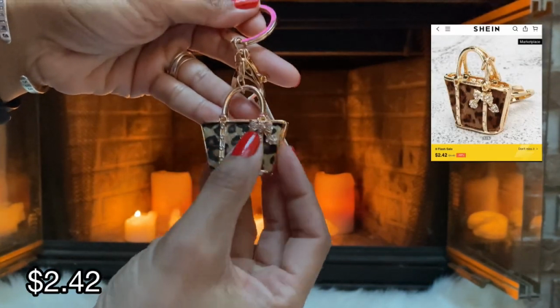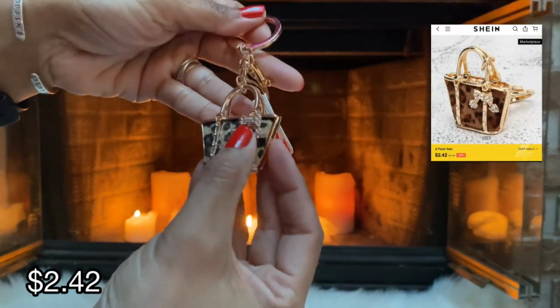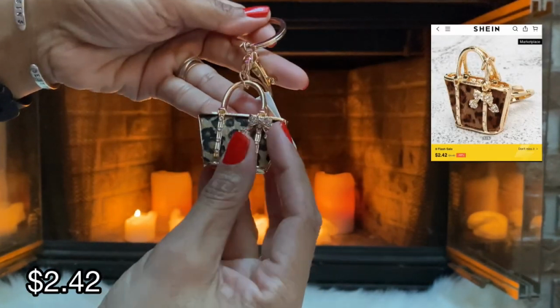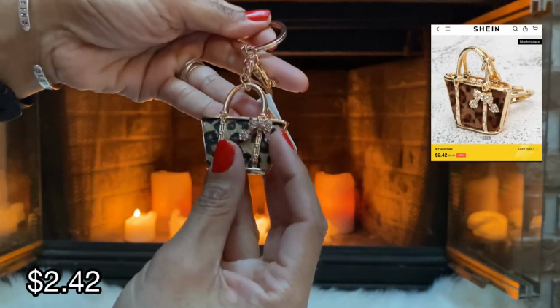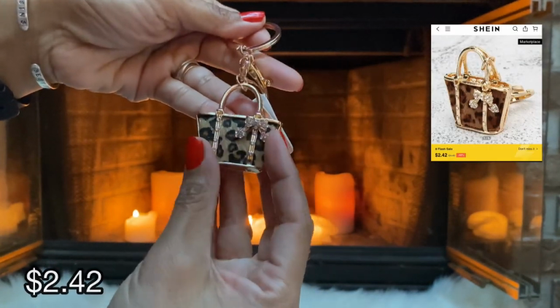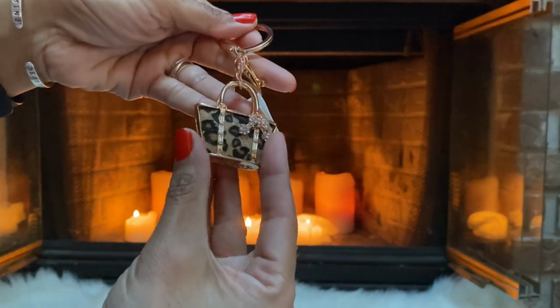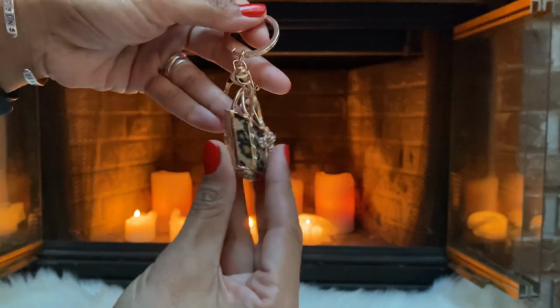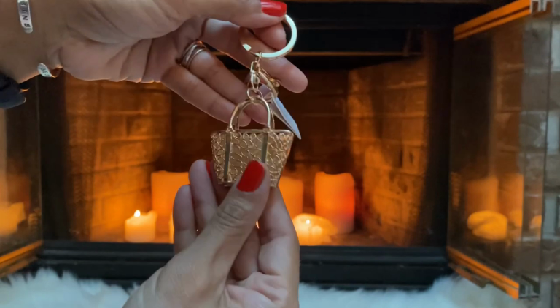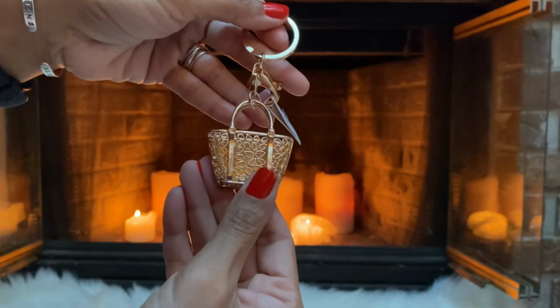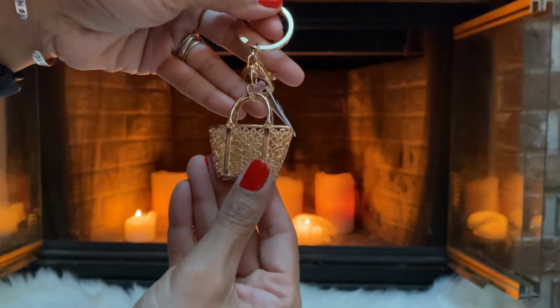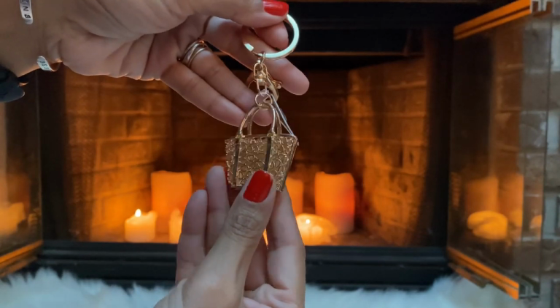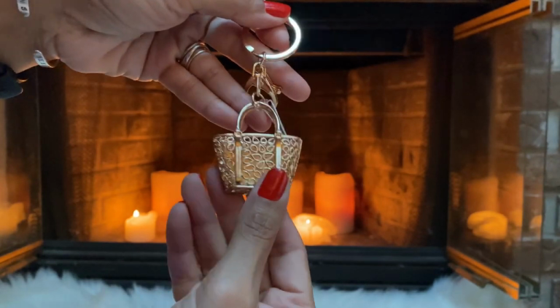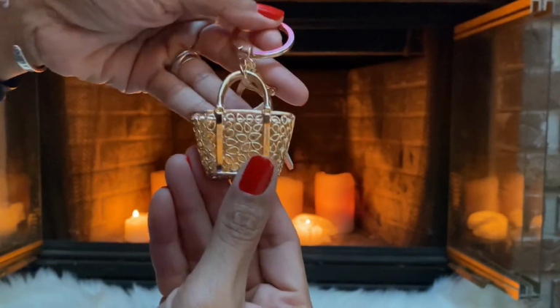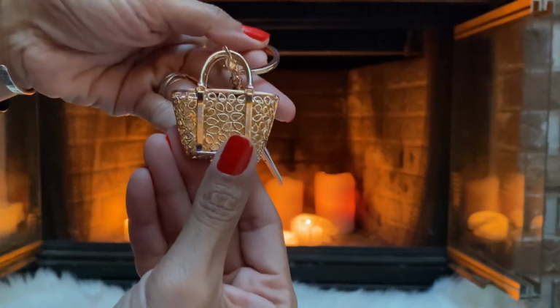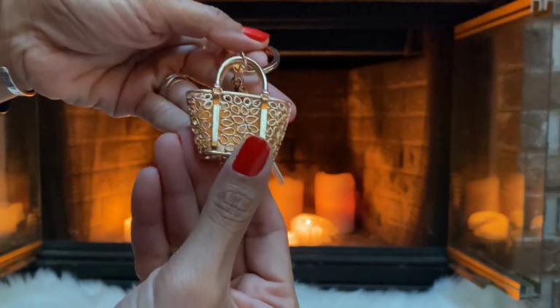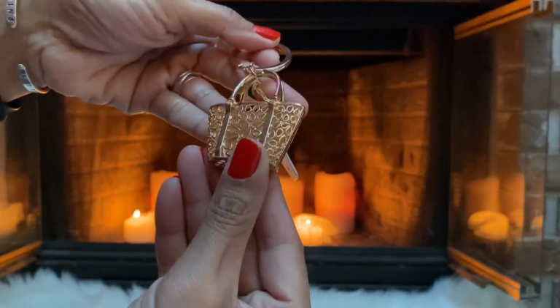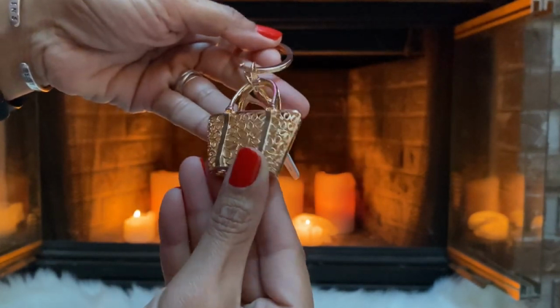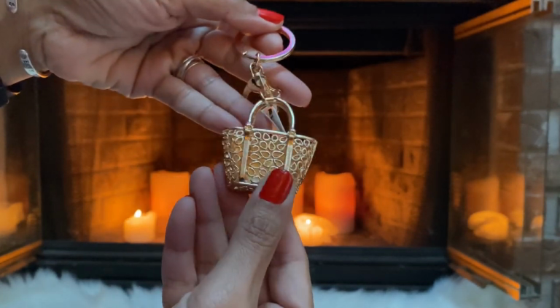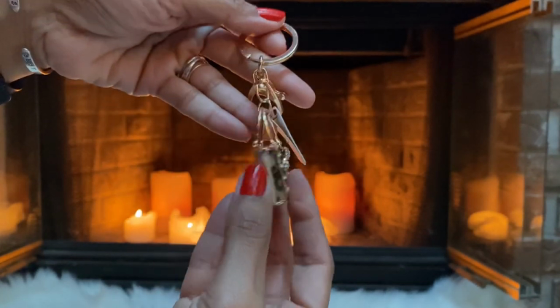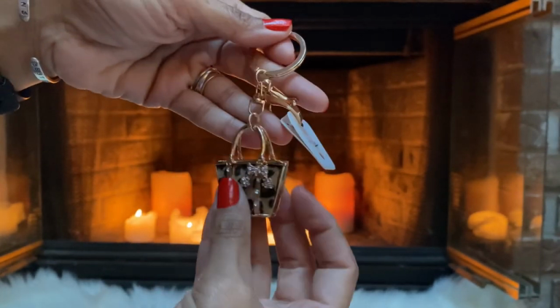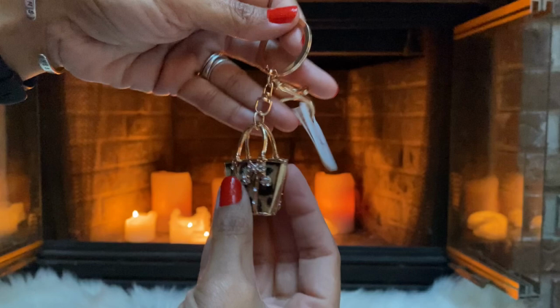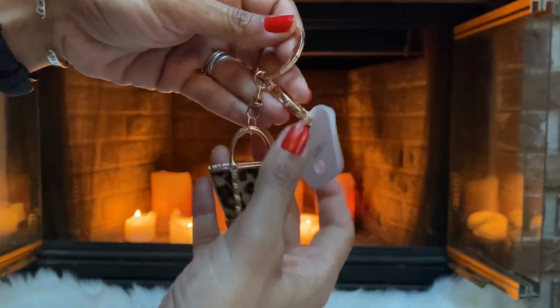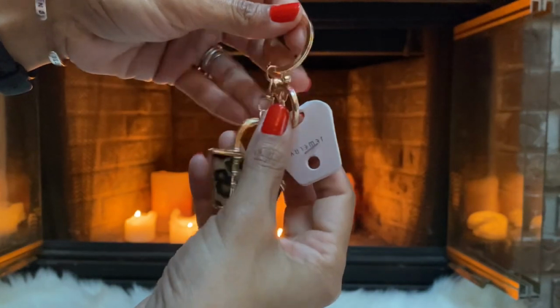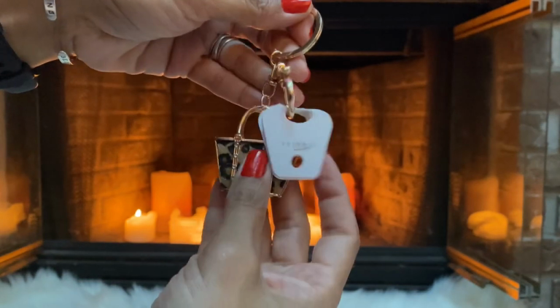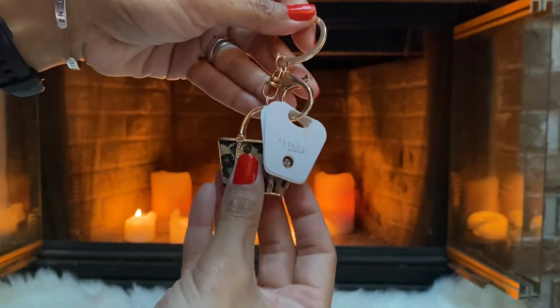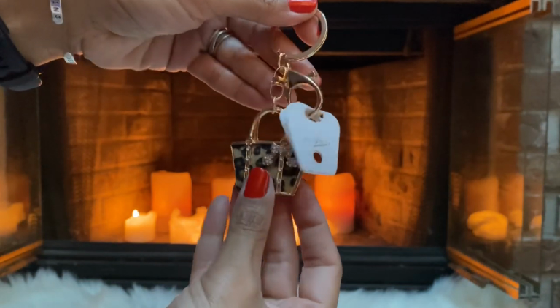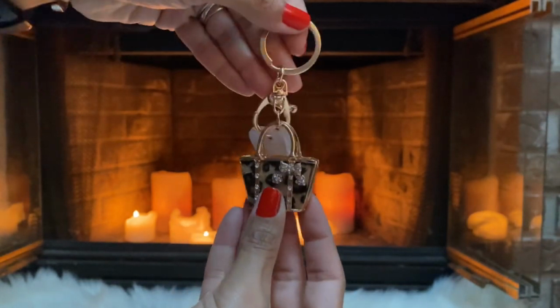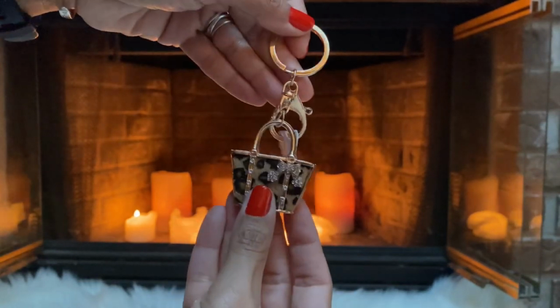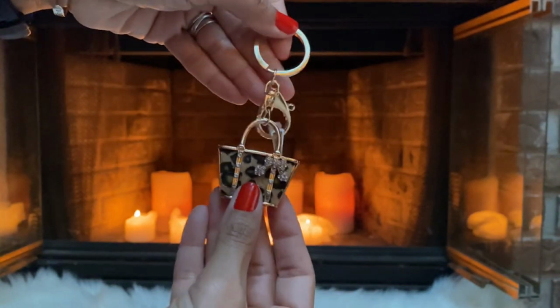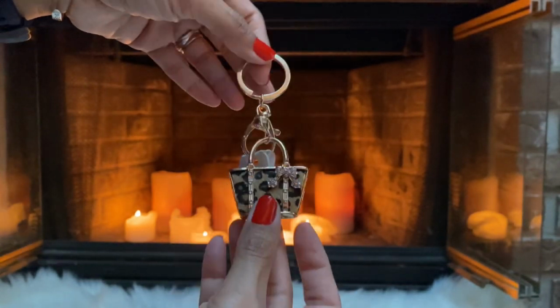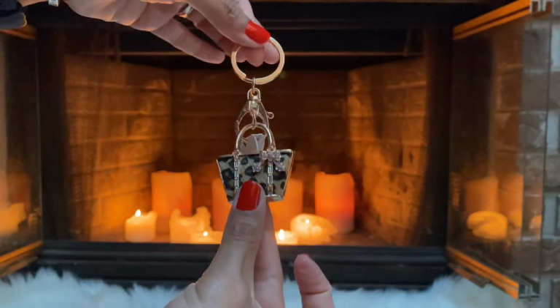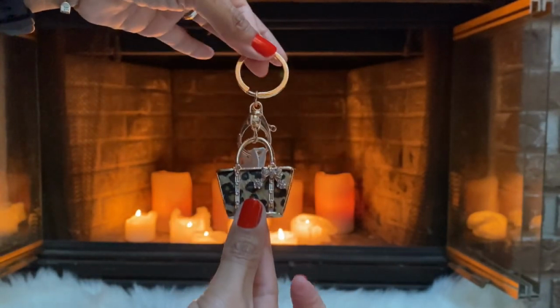We have this cute little purse — can you see the detail? It's a bow on the front, and that's the back right there. Again, you can just hang this from your purse as a charm or use it for your keys.